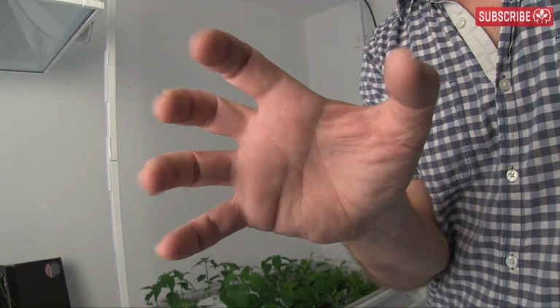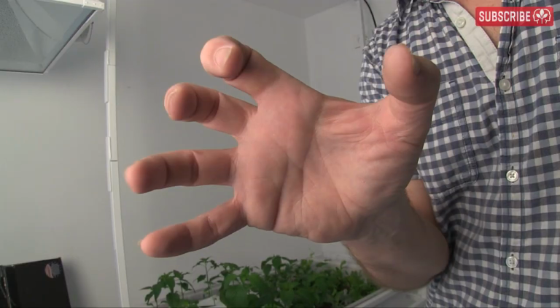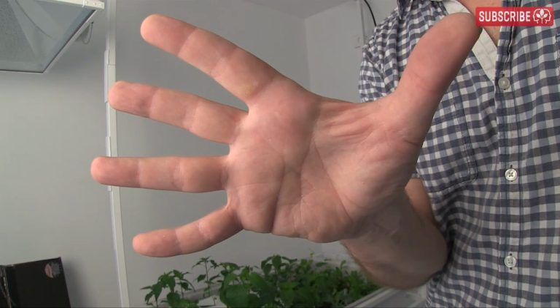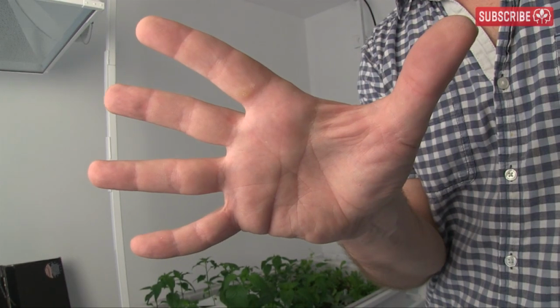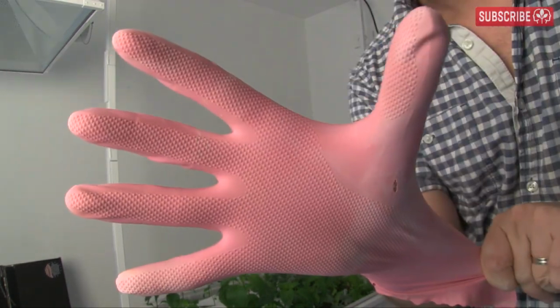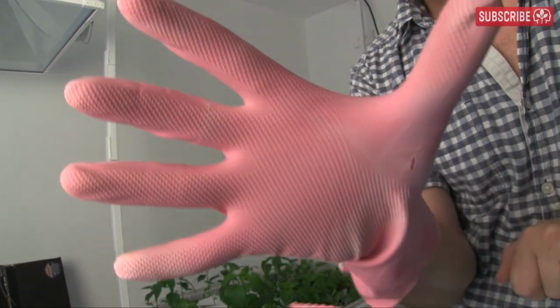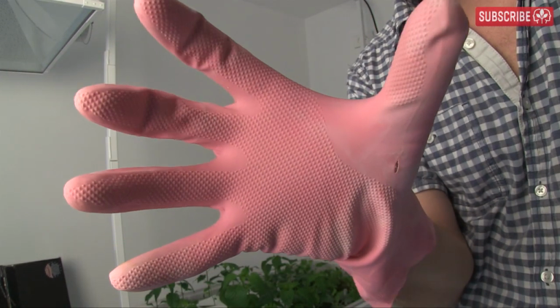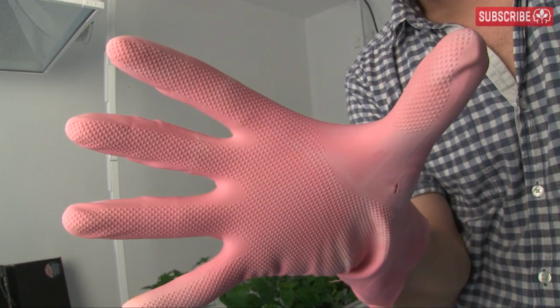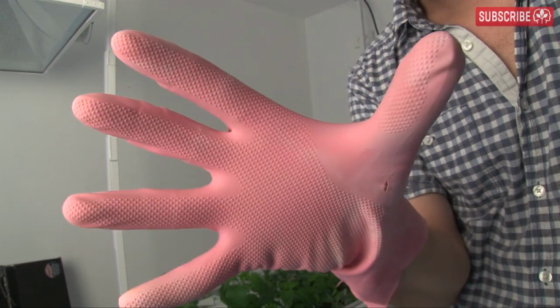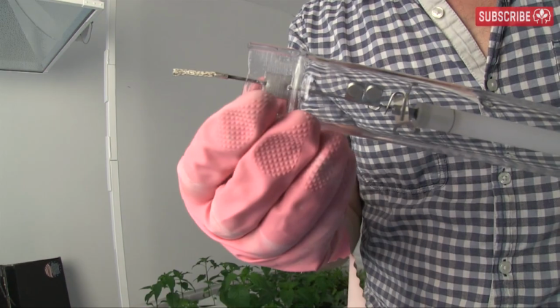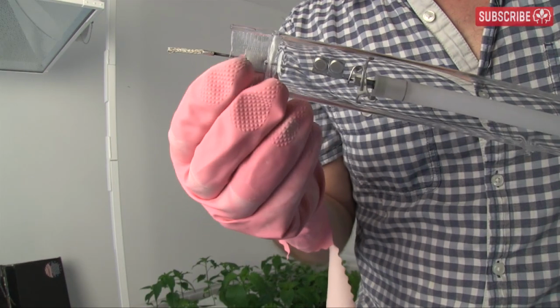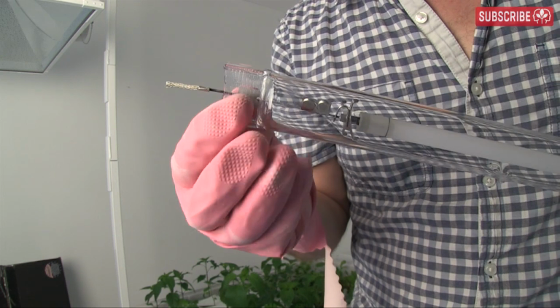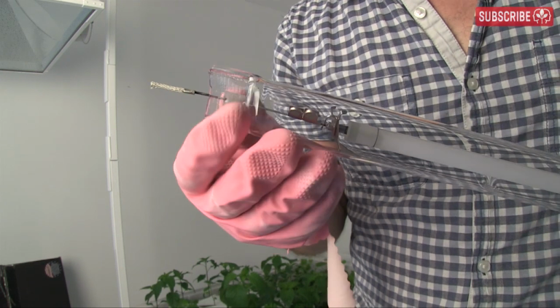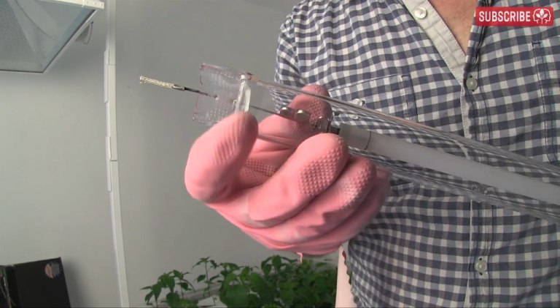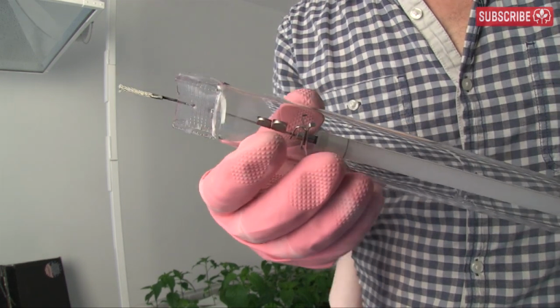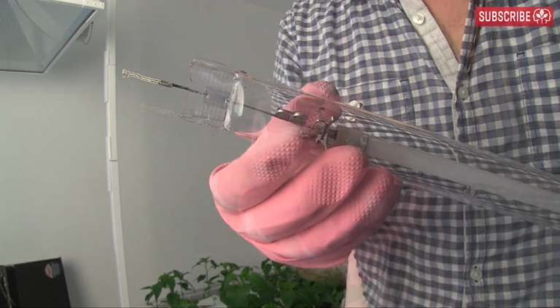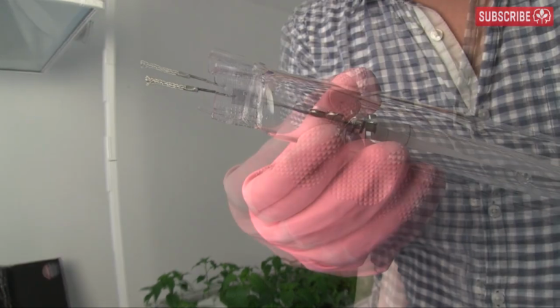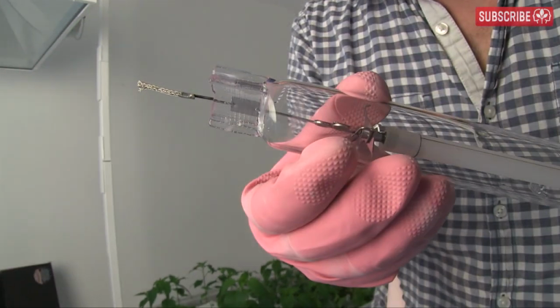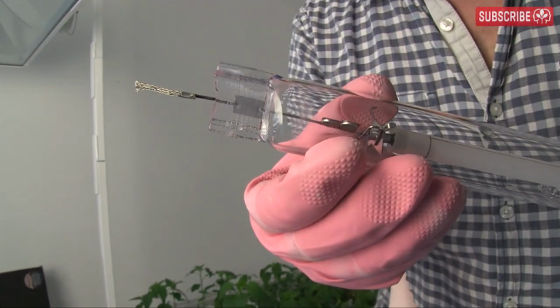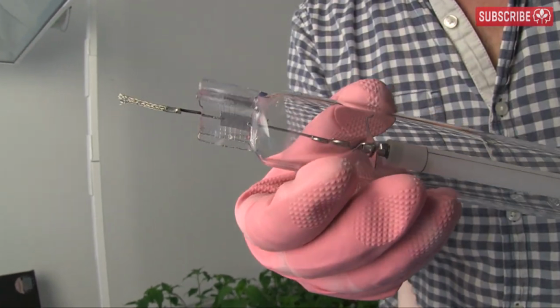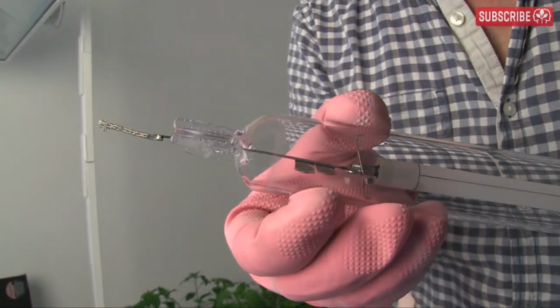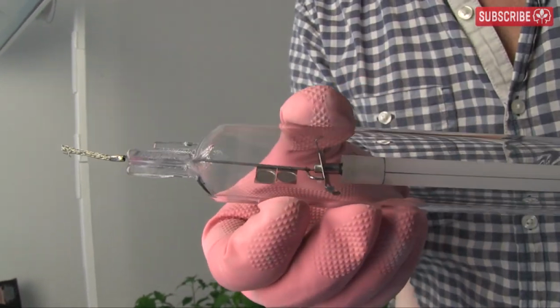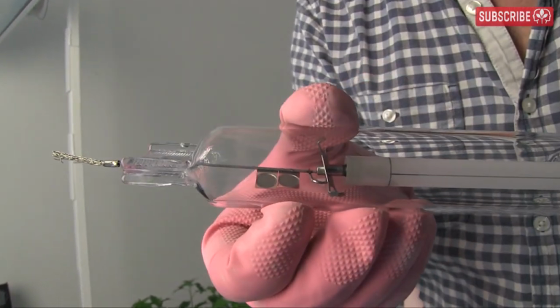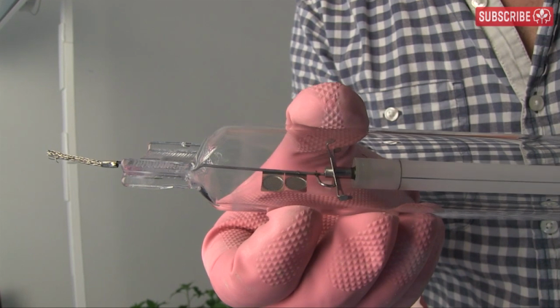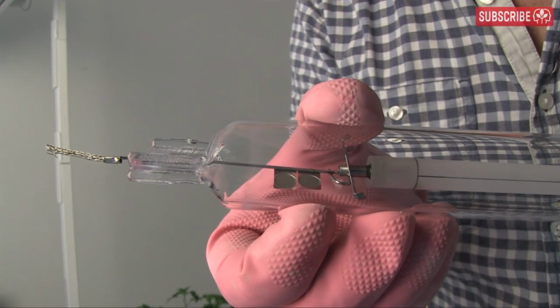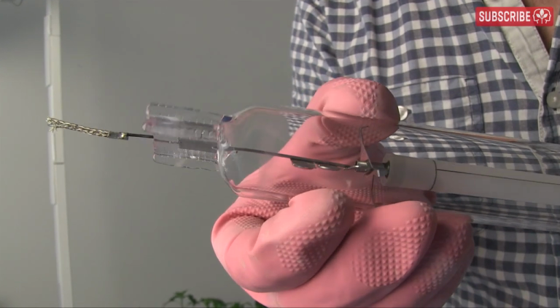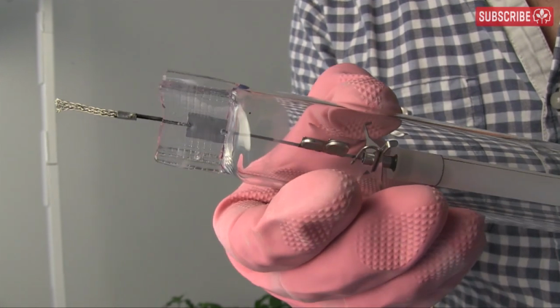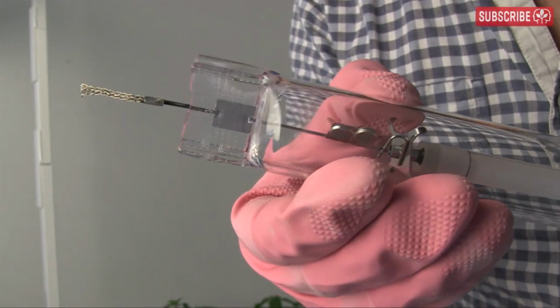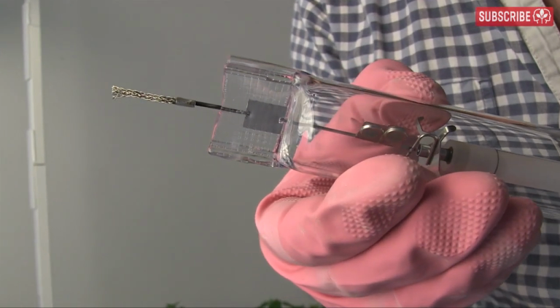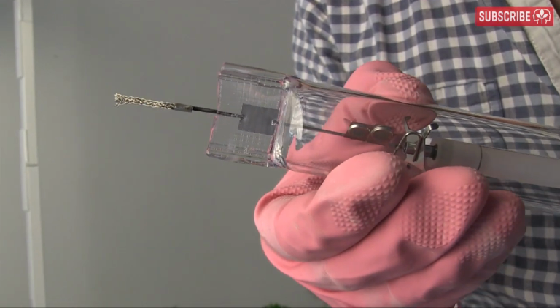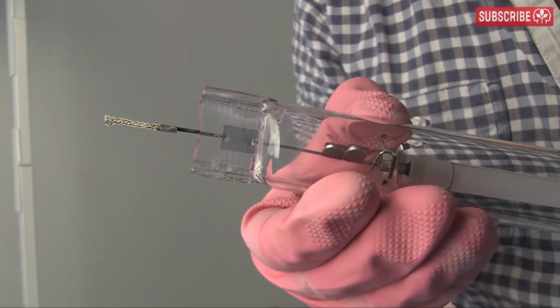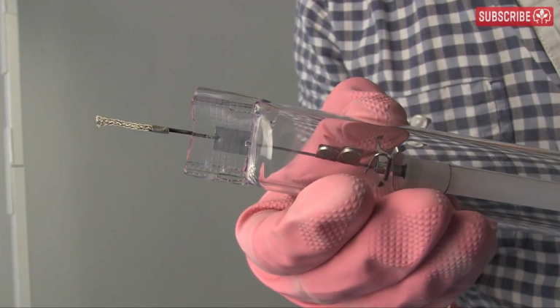First things first — on with the pink gloves. We certainly don't want to be touching this nice clean quartz lamp jacket with bare sweaty hands and leaving oily fingerprint residue. No sir.